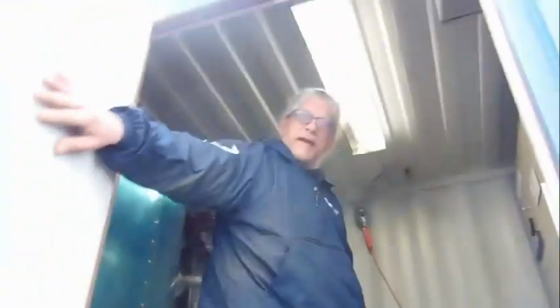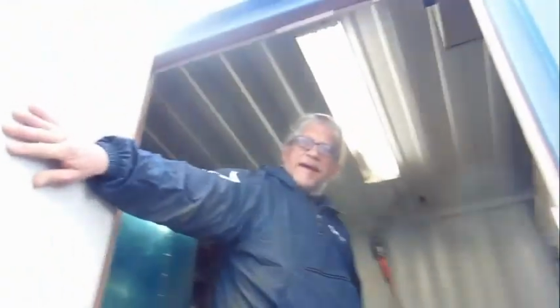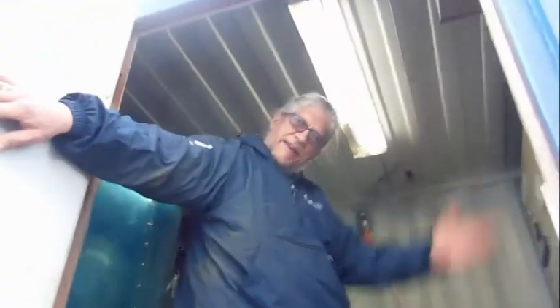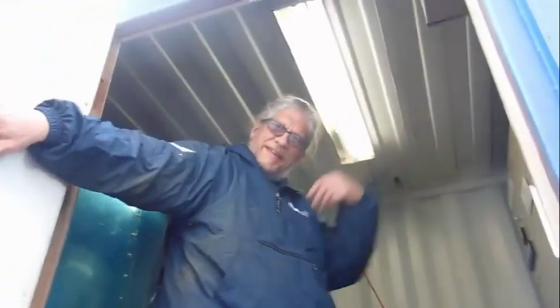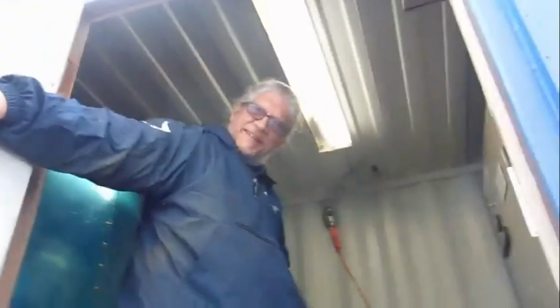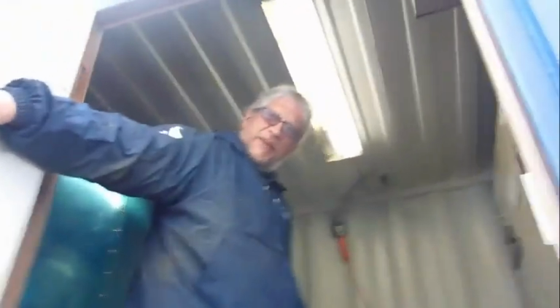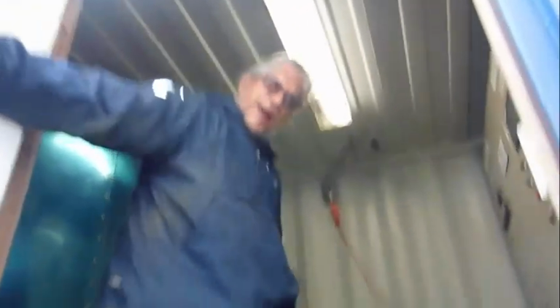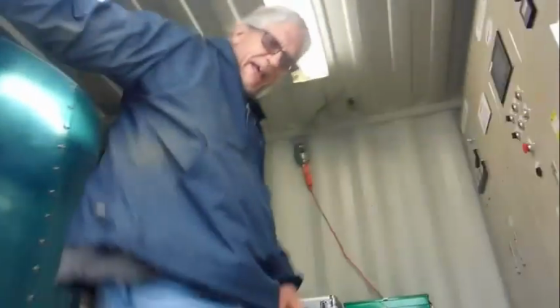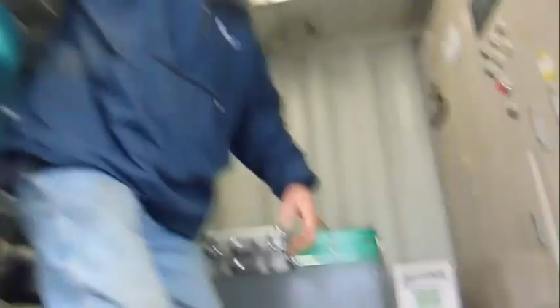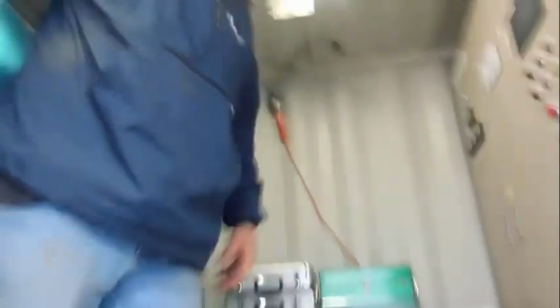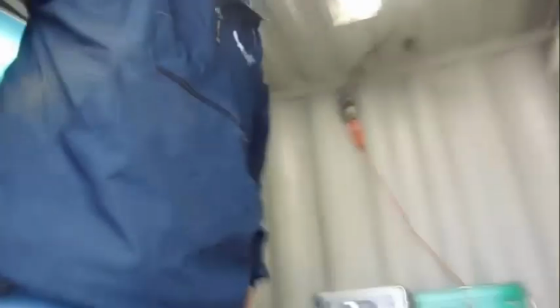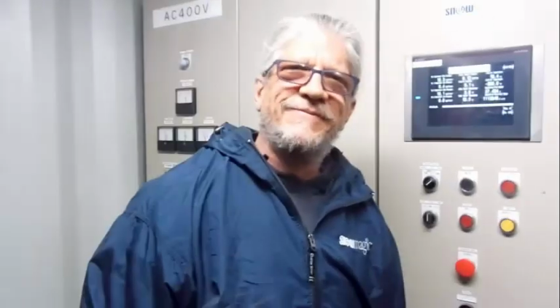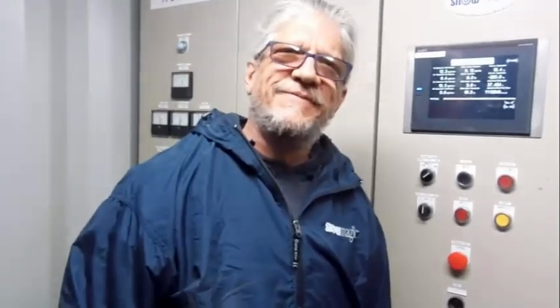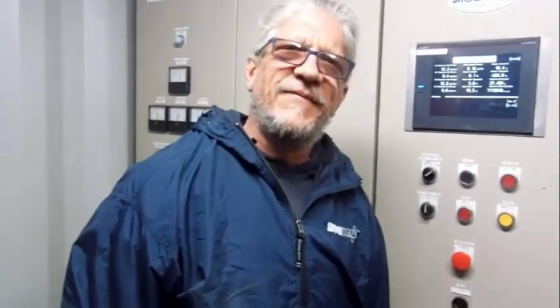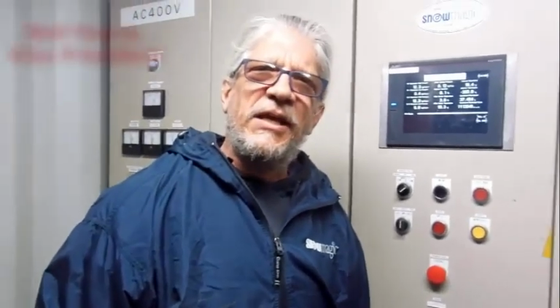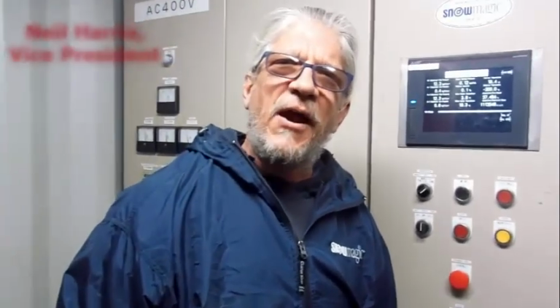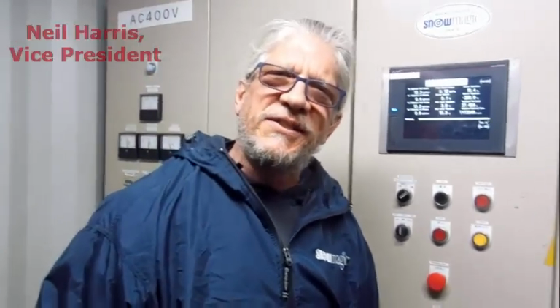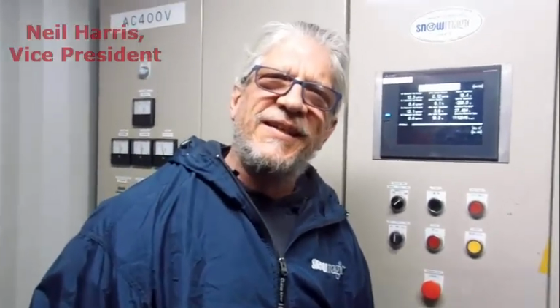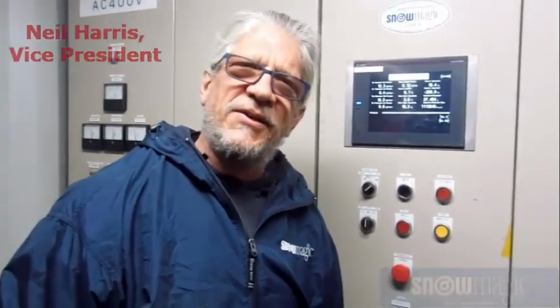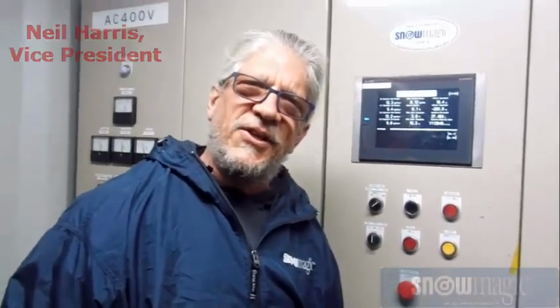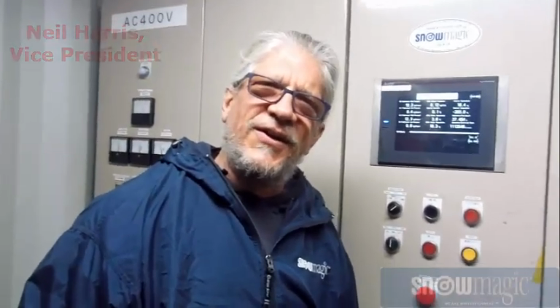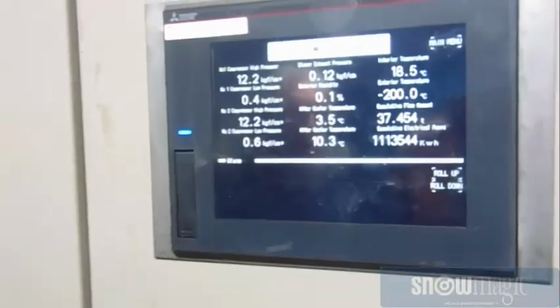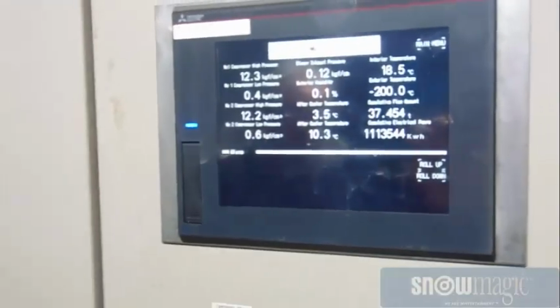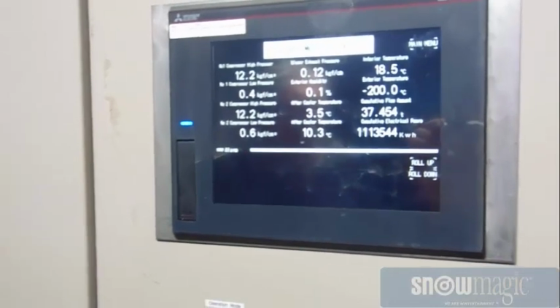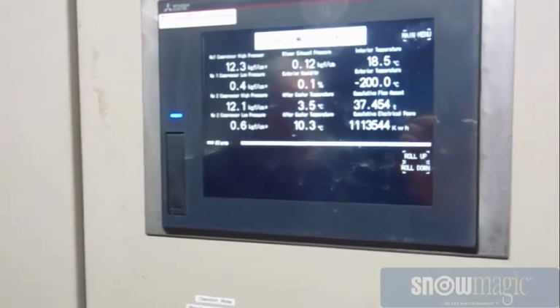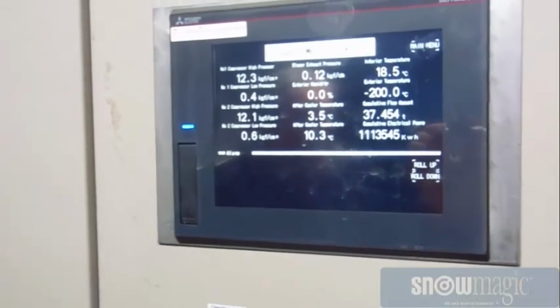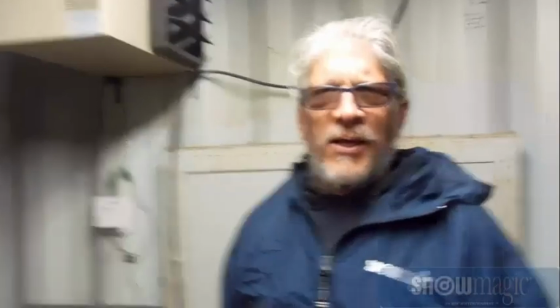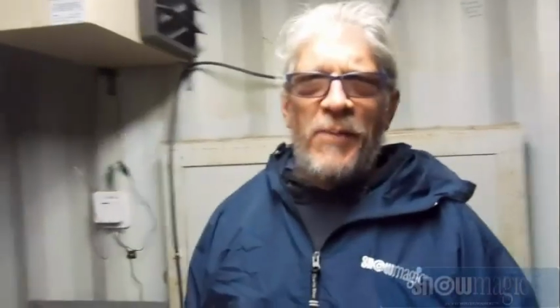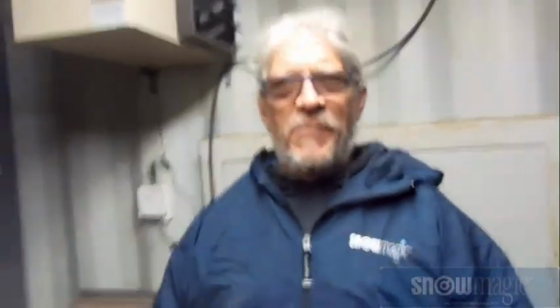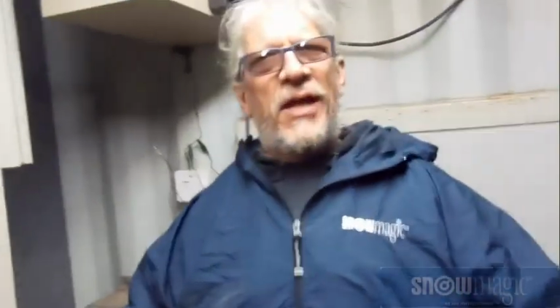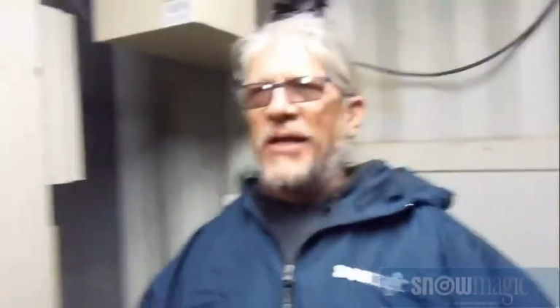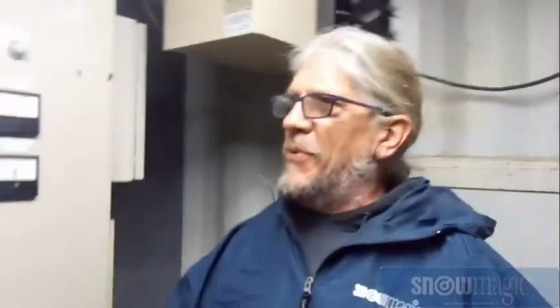Hi! Snowmagic? Come on in! Thank you so much! Your name, sir? Neil Harris. Nice to meet you, sir. So this is the inside of our snowmaking equipment where the magic actually happens.